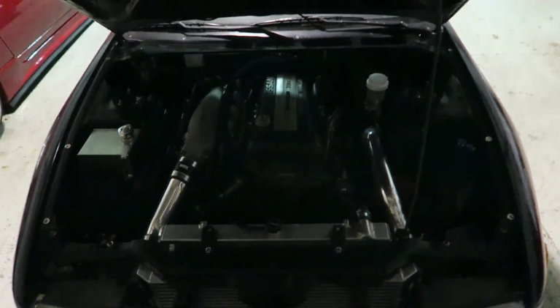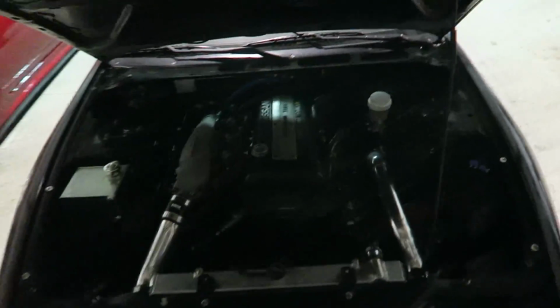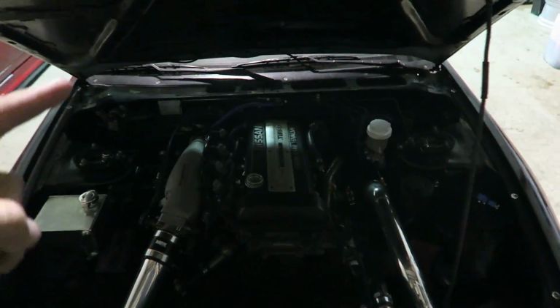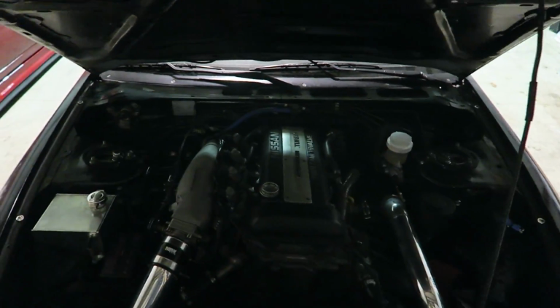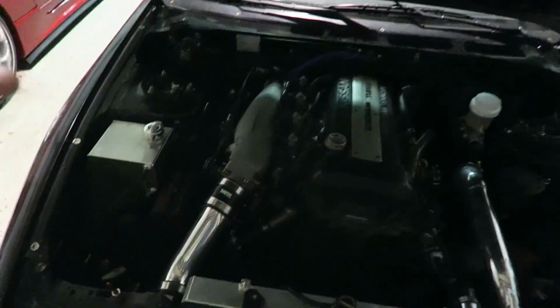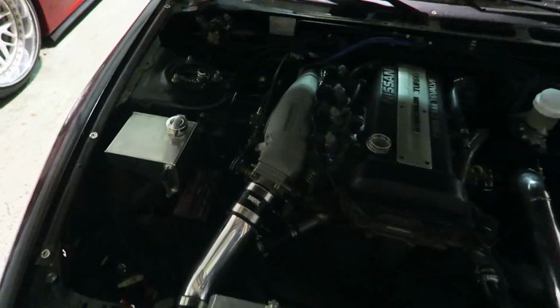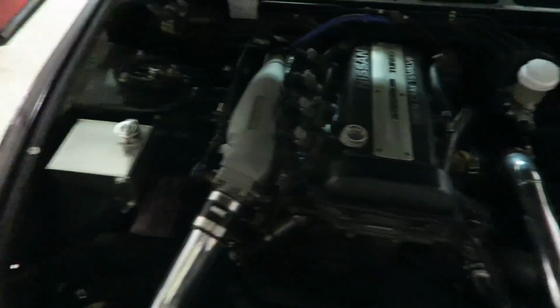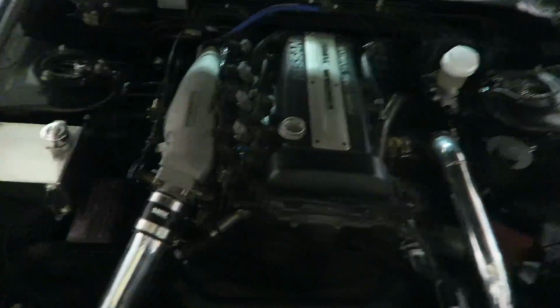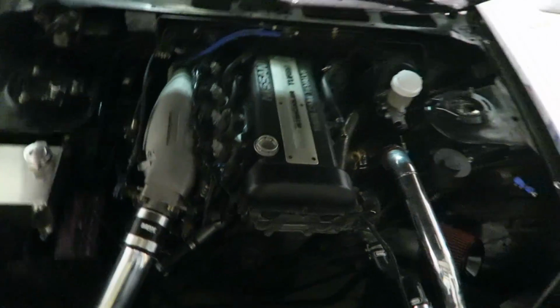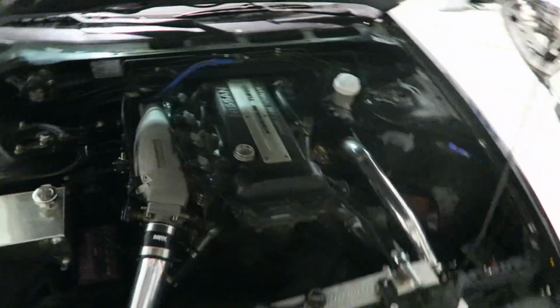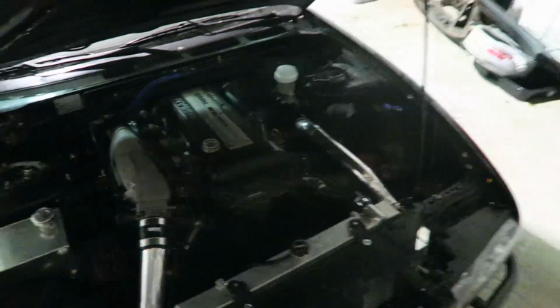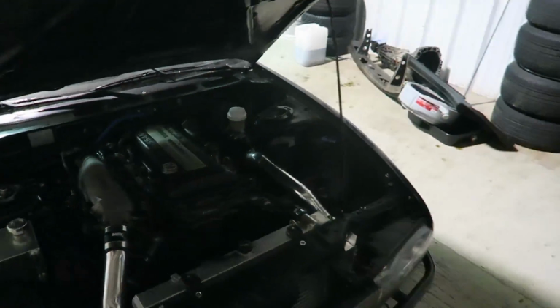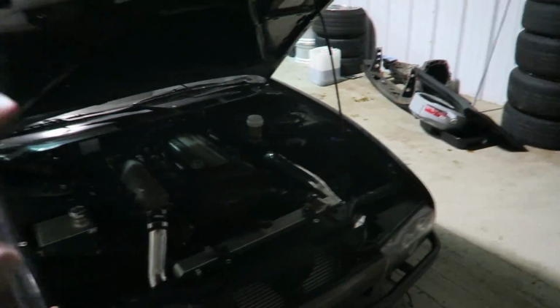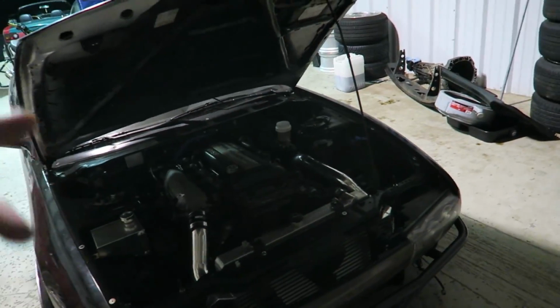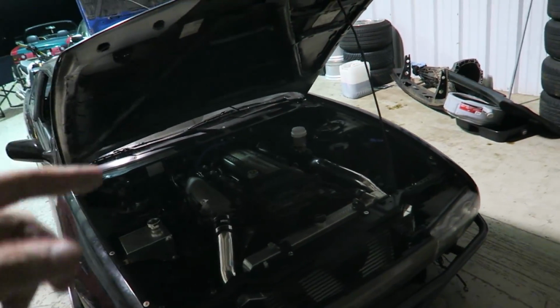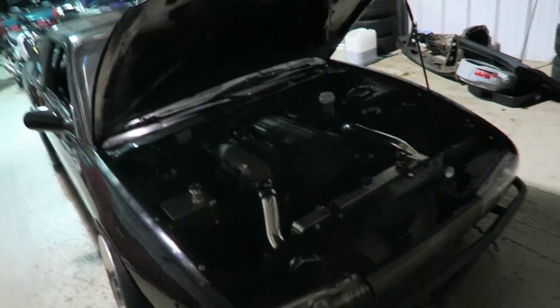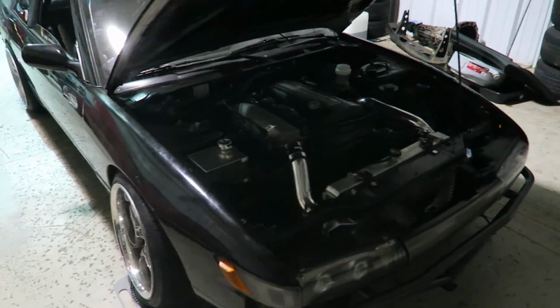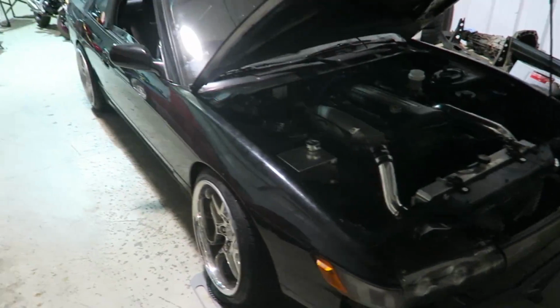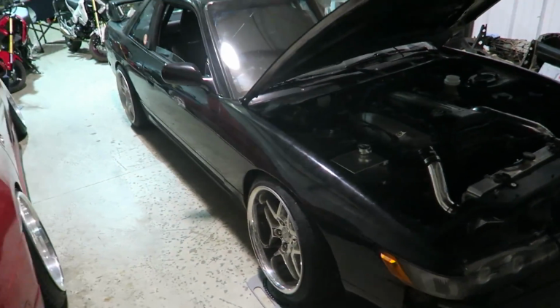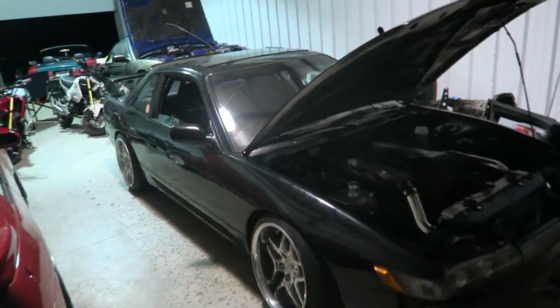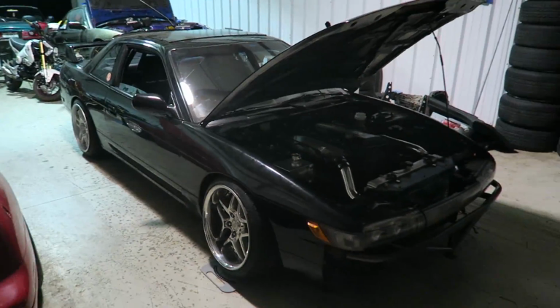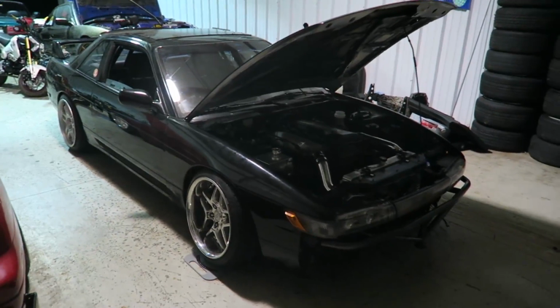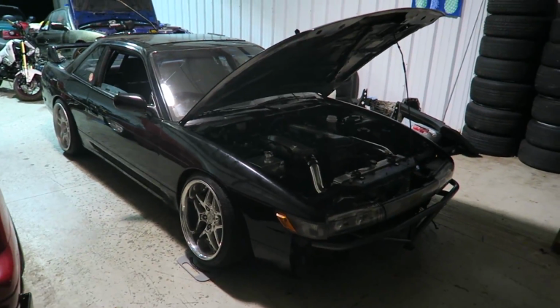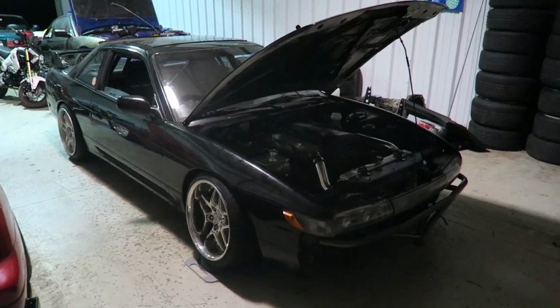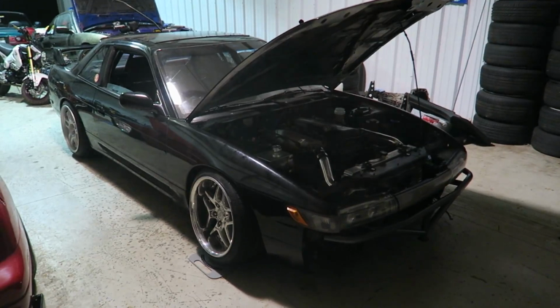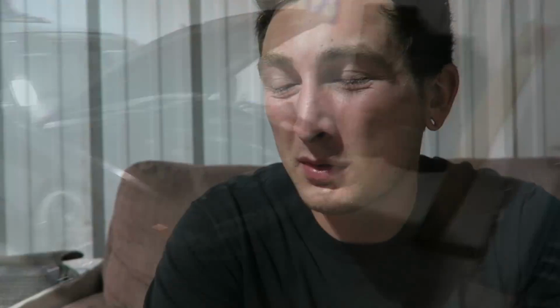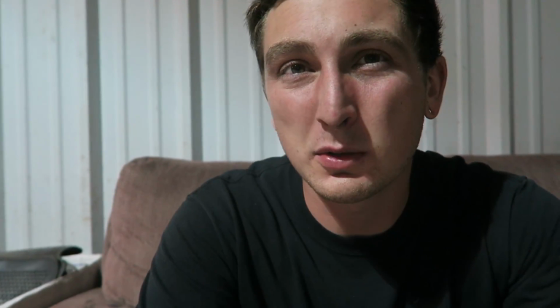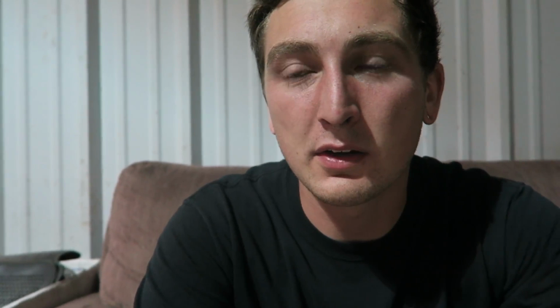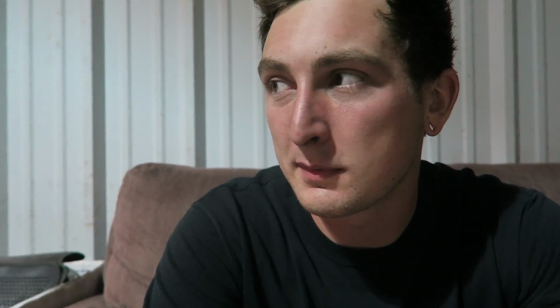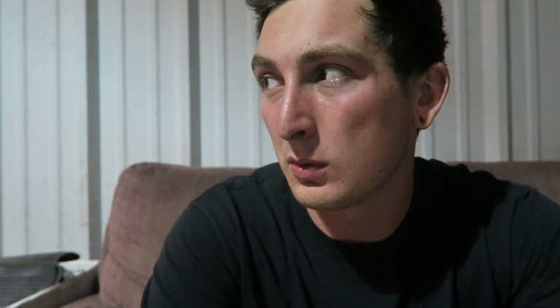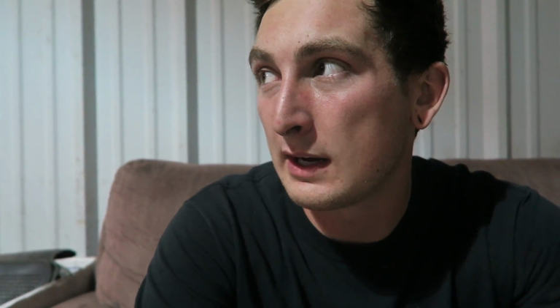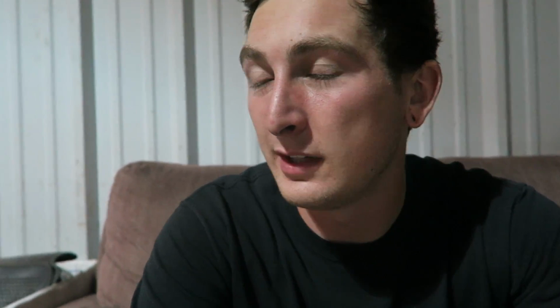My speed density setup is now officially done — MAP sensor in, intake air temperature sensor in. Now it's just time to get my base map remade and then it's ready for the streets. Hell yeah!